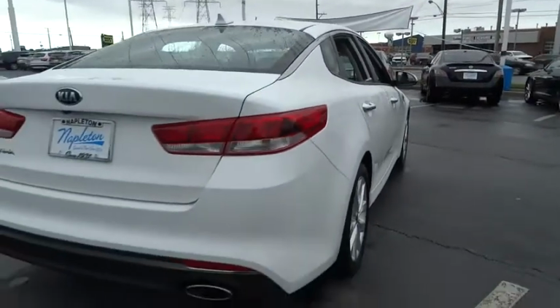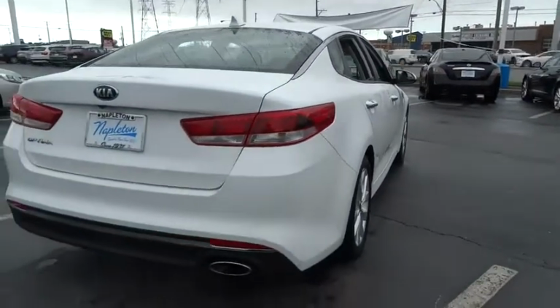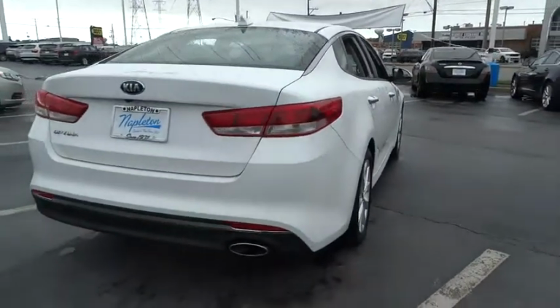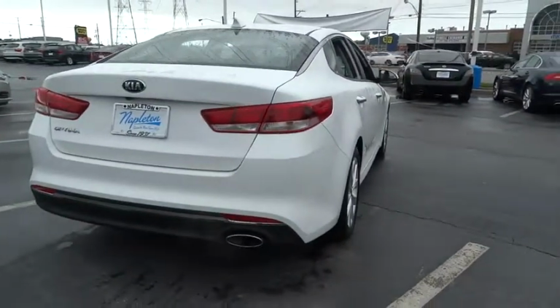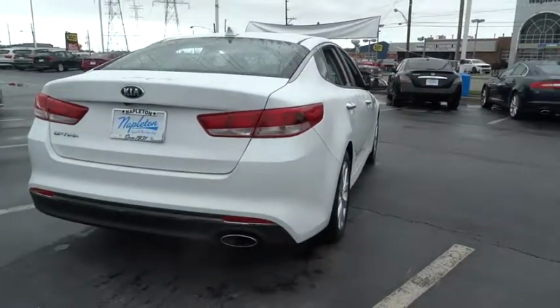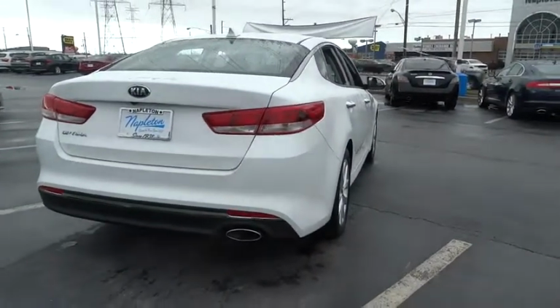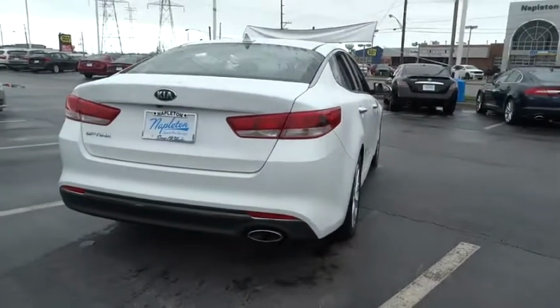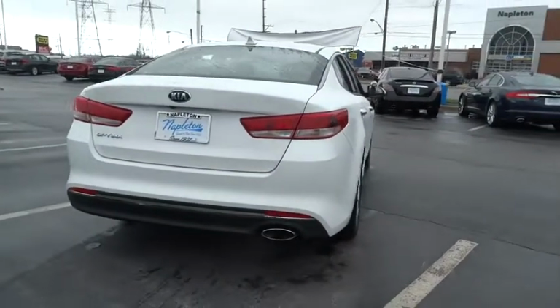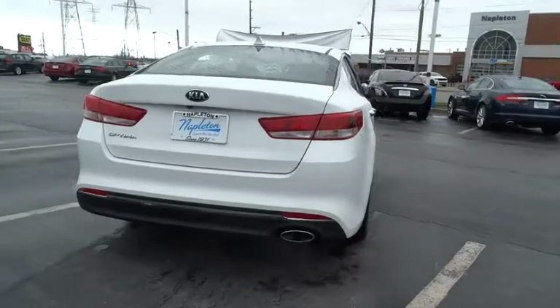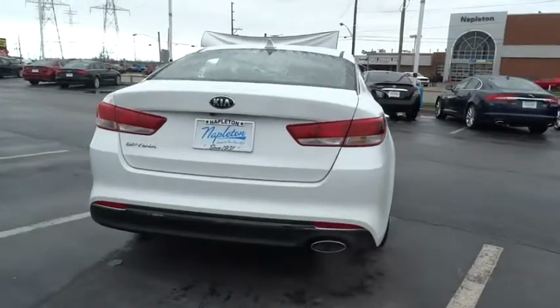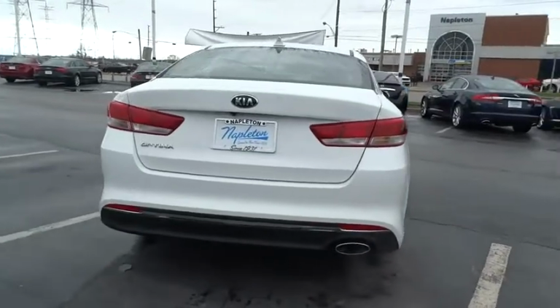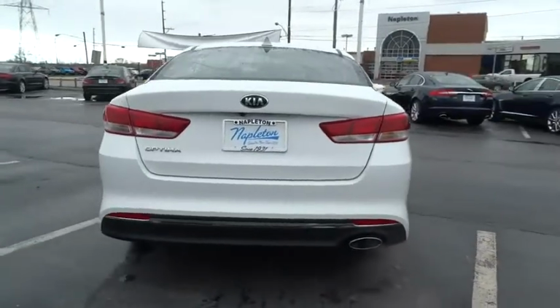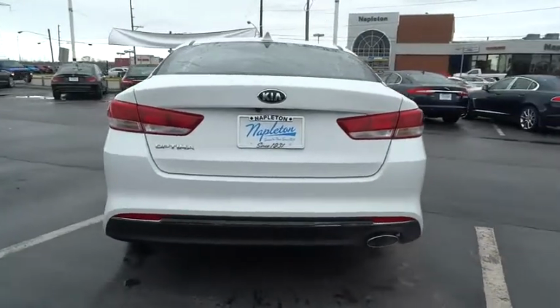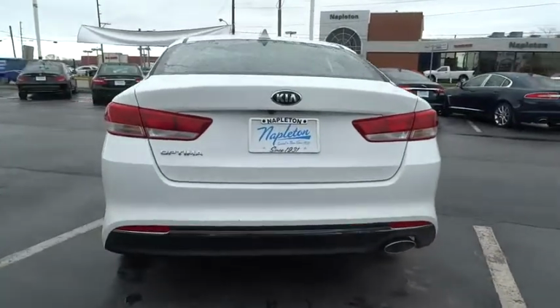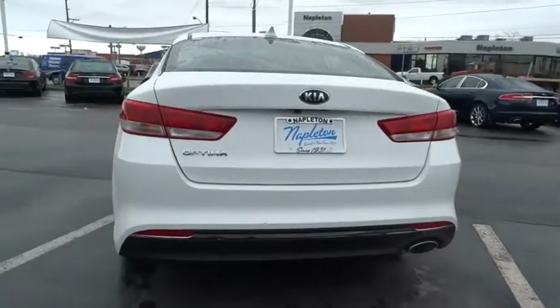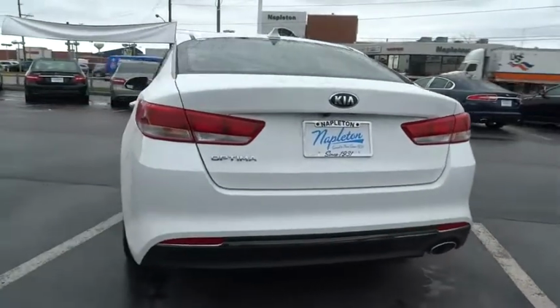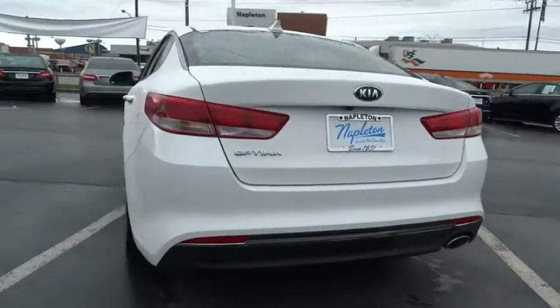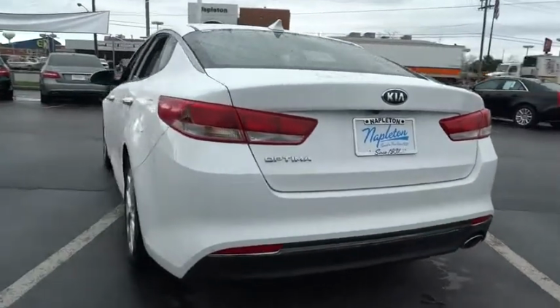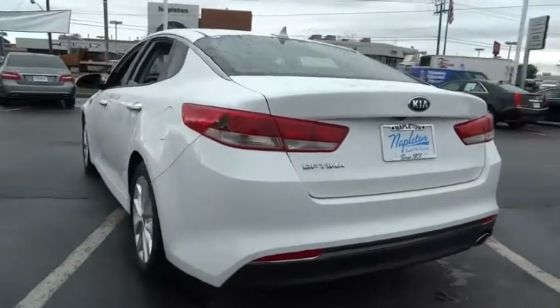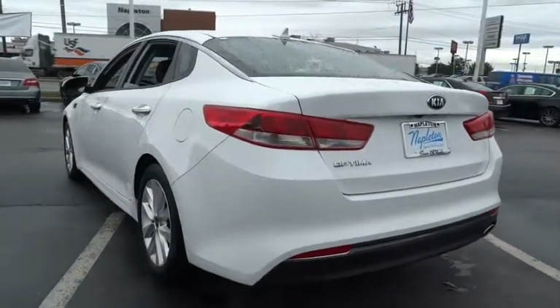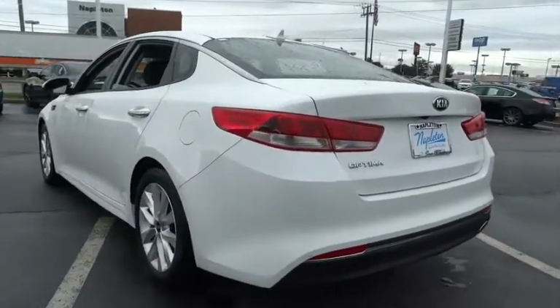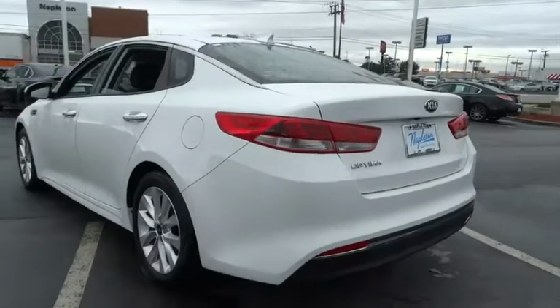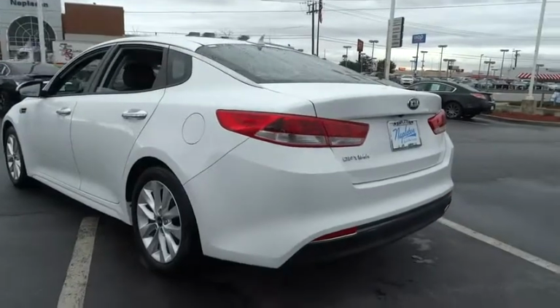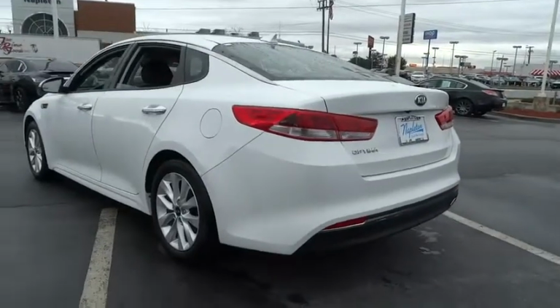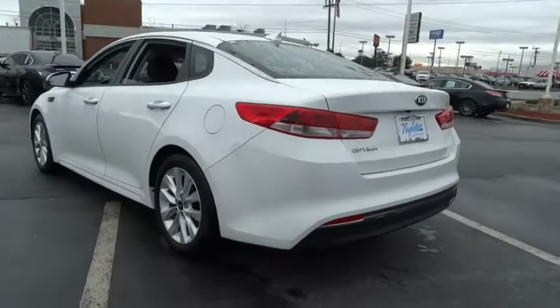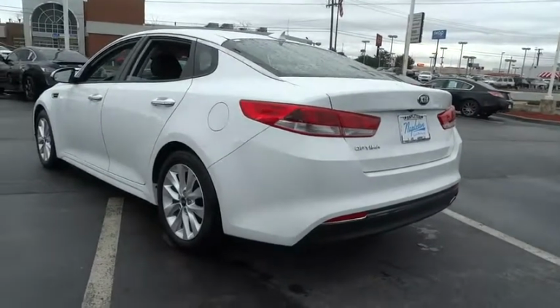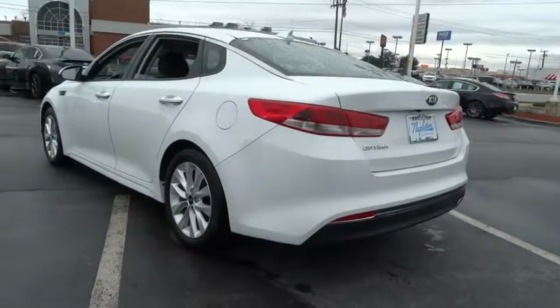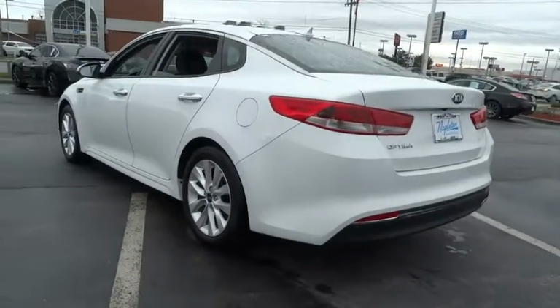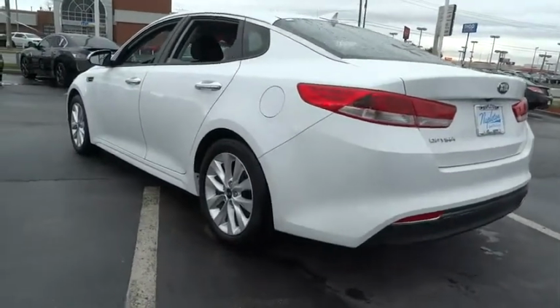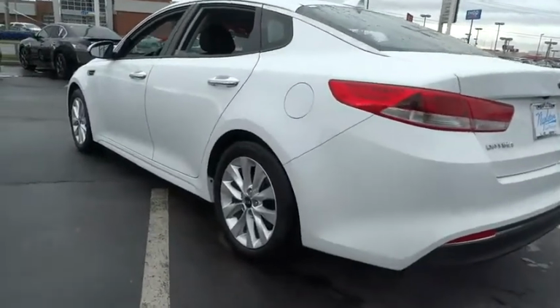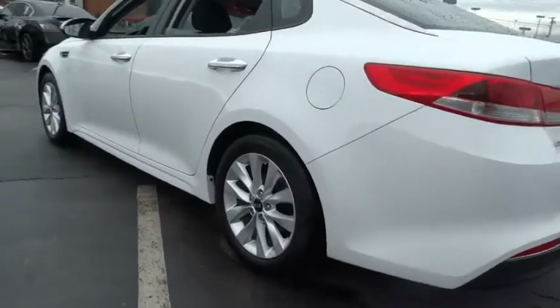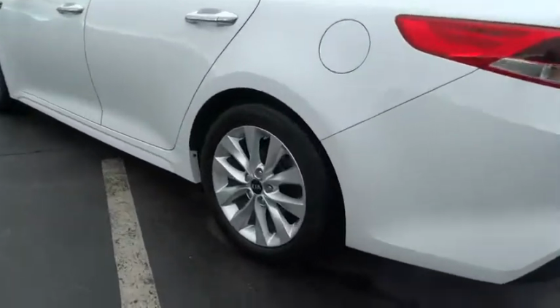Security system, power locks, trip computer, power windows, CD player, rear window defroster, electronic stability control, remote keyless entry, brake assist, overhead console, panic alarm, tachometer.